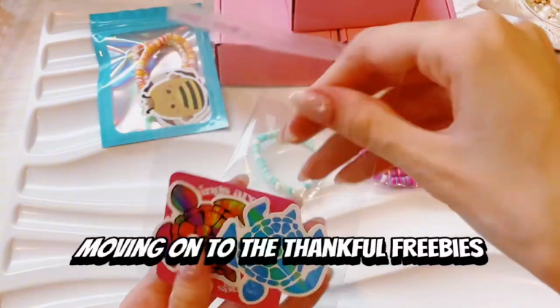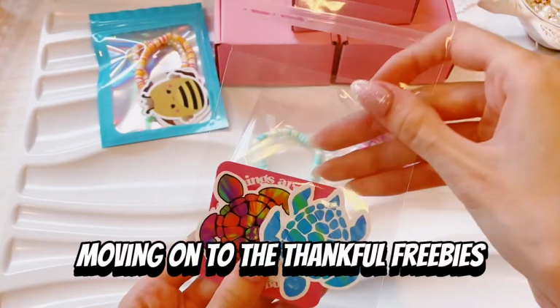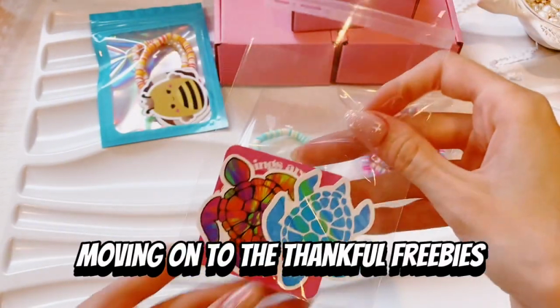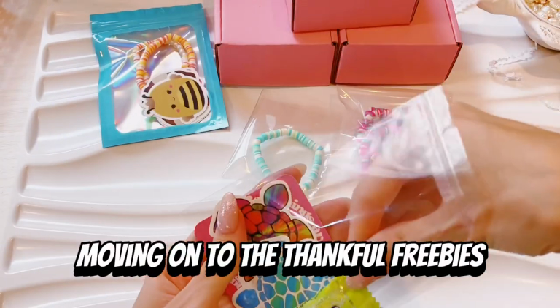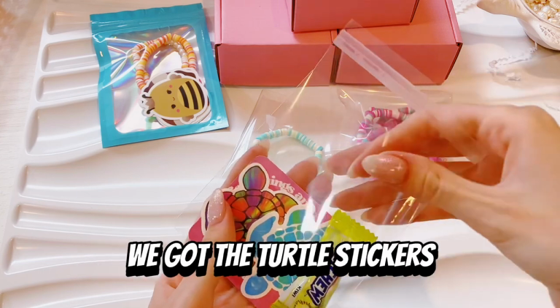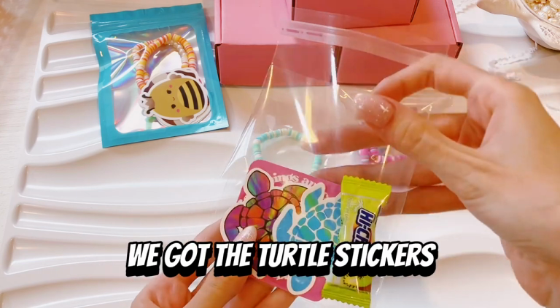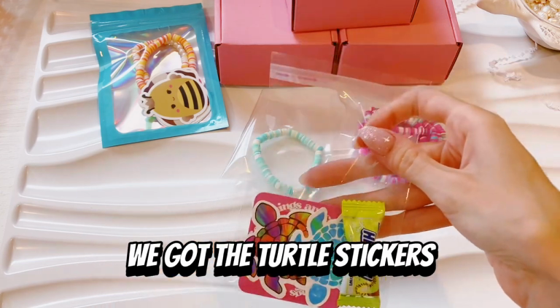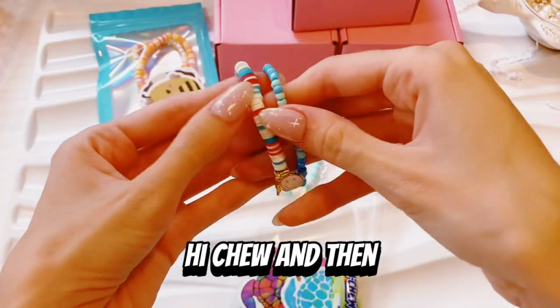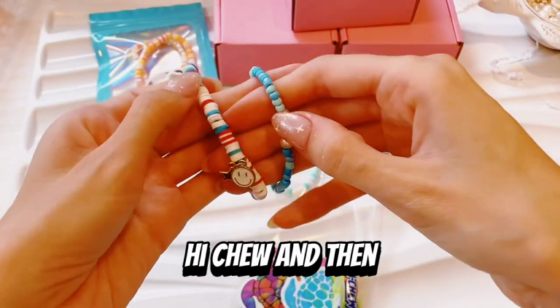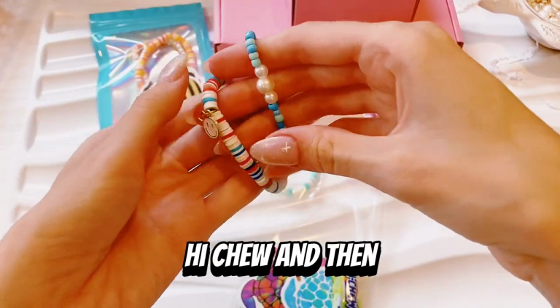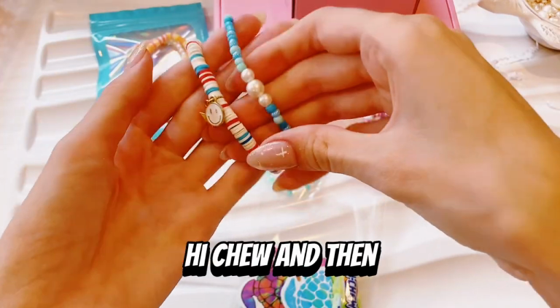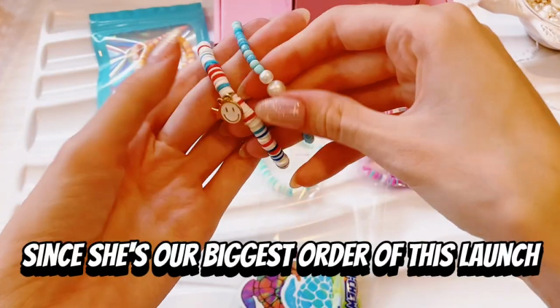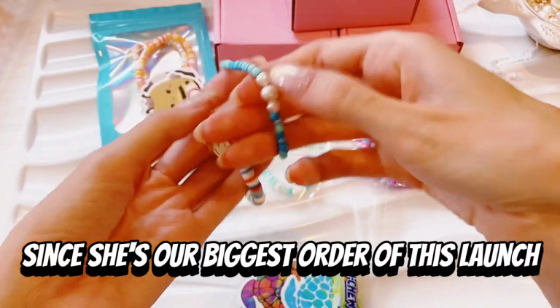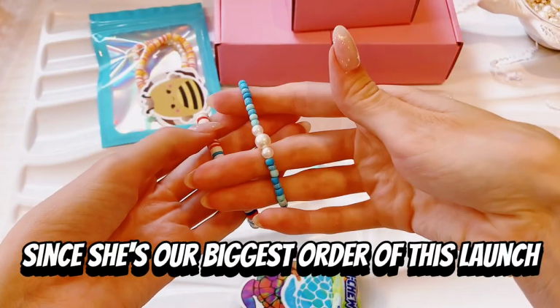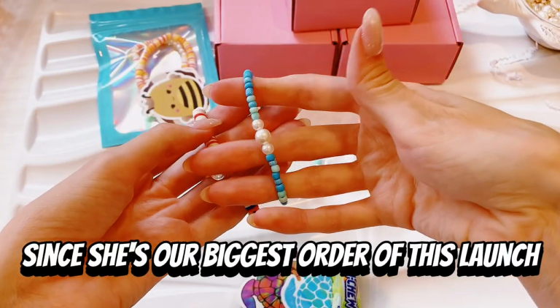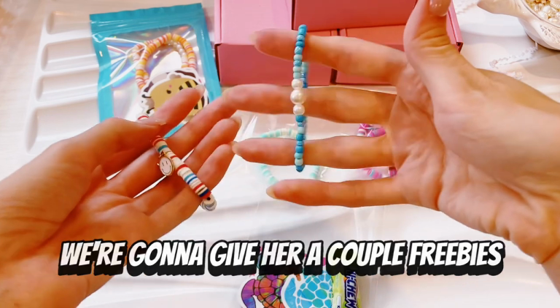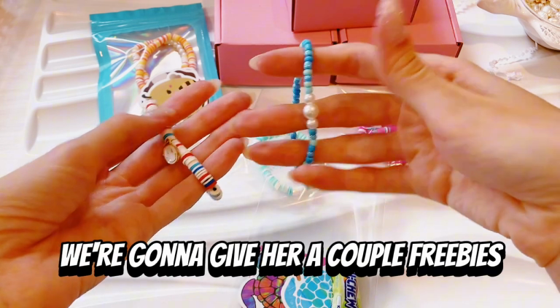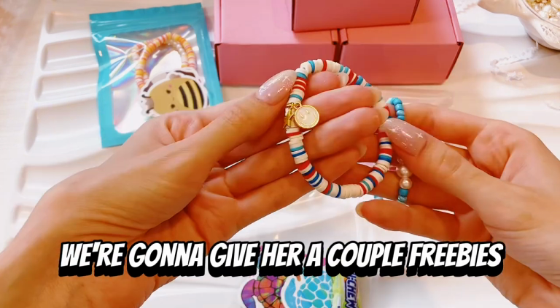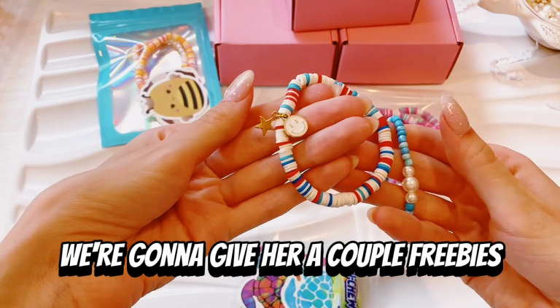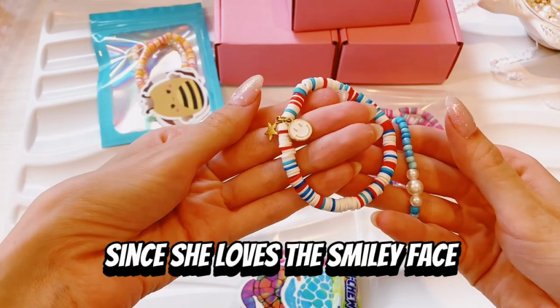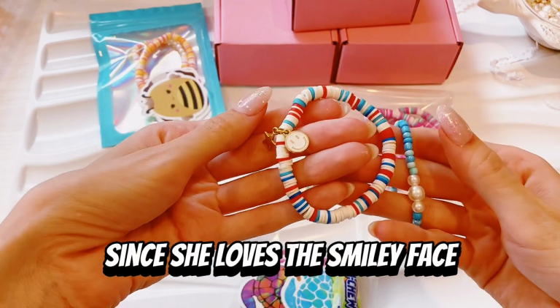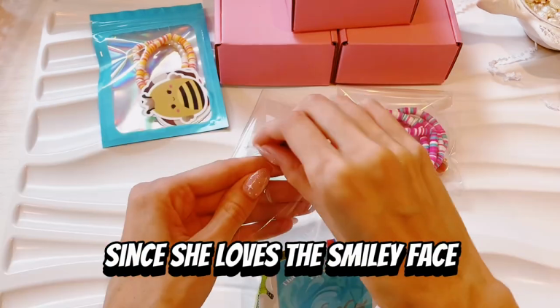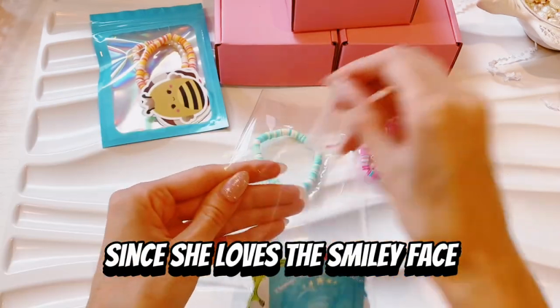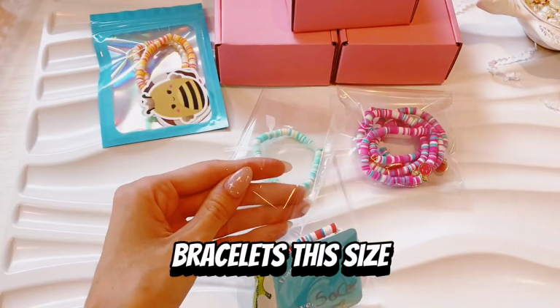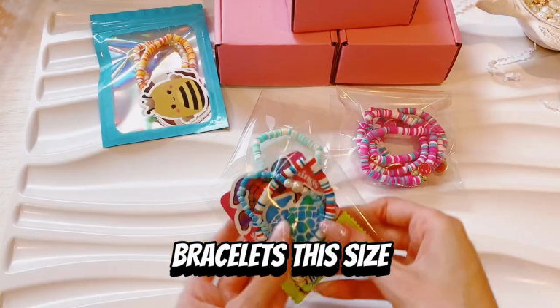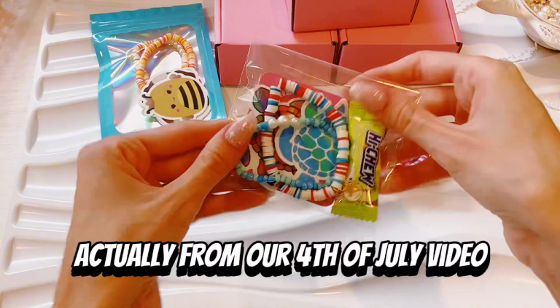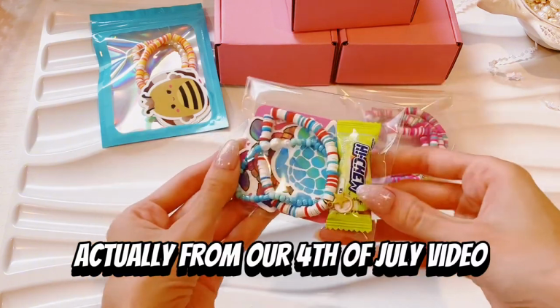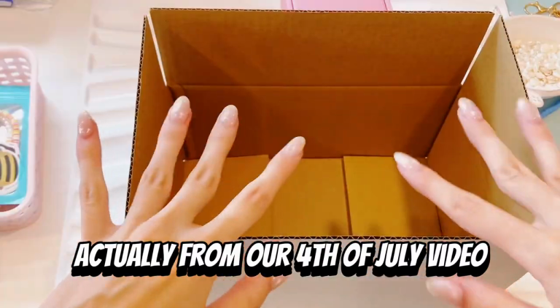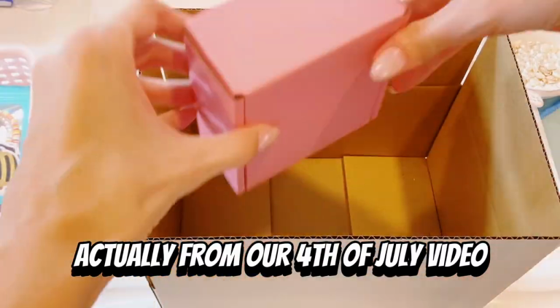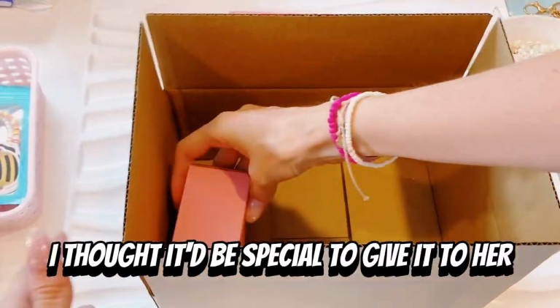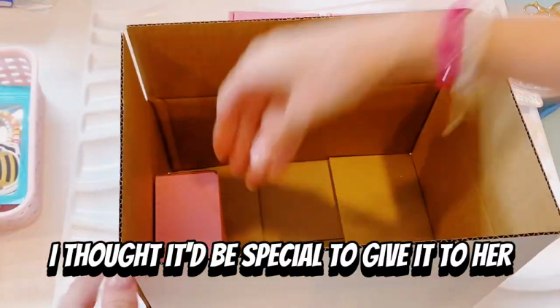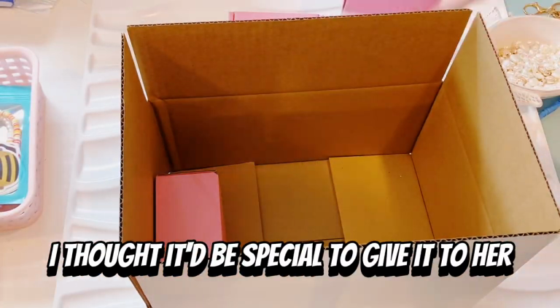Moving on to the thankful freebies, we got the turtle stickers. And then, since she's our biggest order of this launch, we're going to give her a couple freebies. Since she loves the smiley face bracelets — this one is actually from our 4th of July video — I thought it would be special to give it to her.